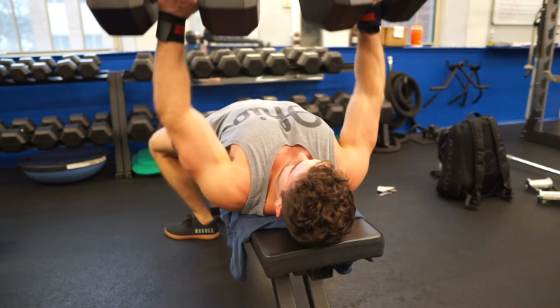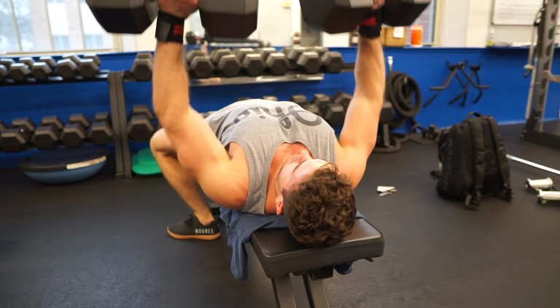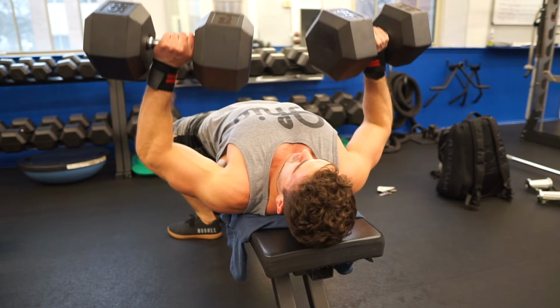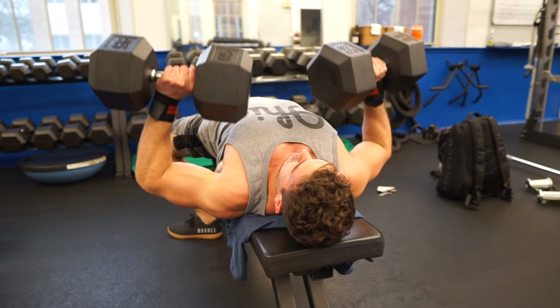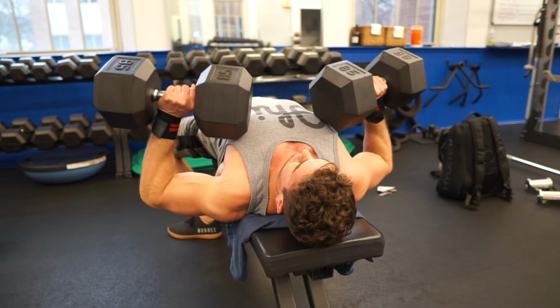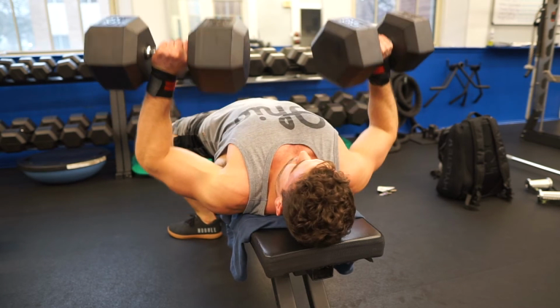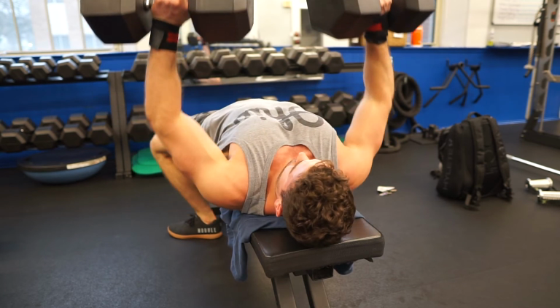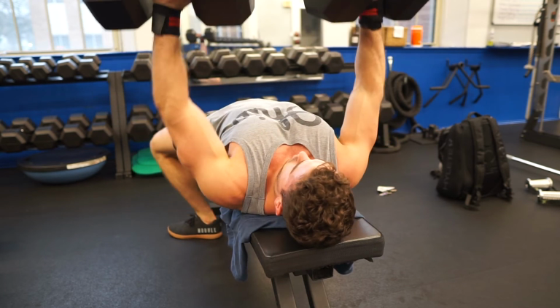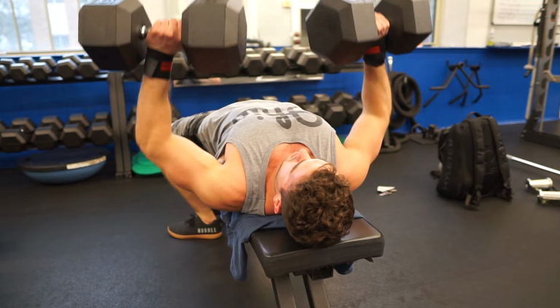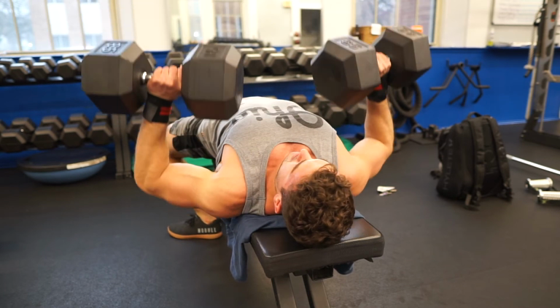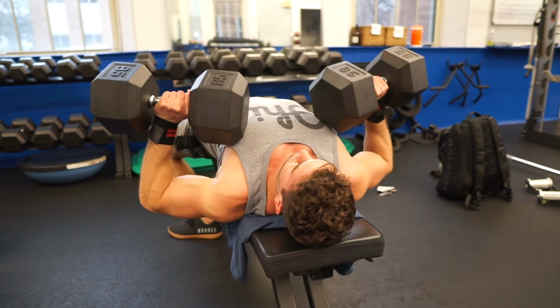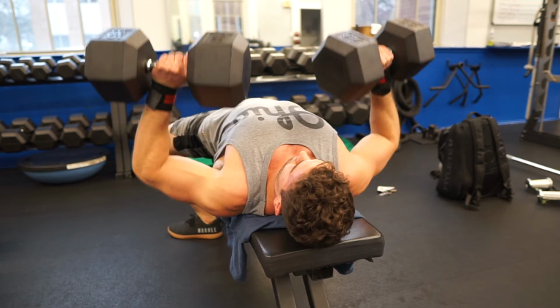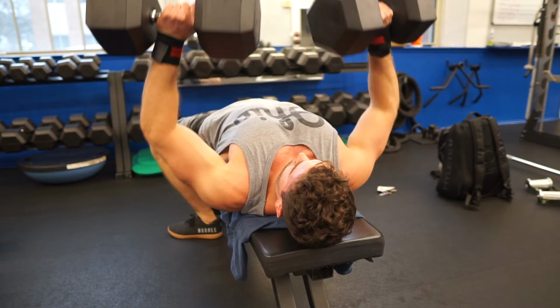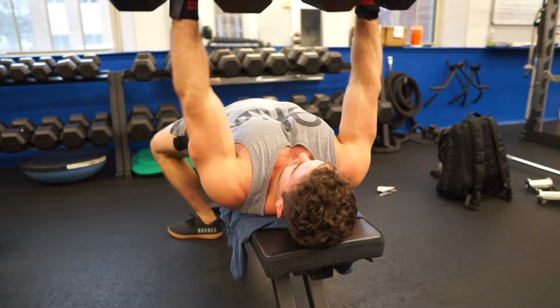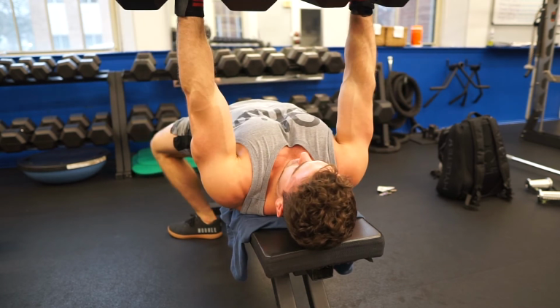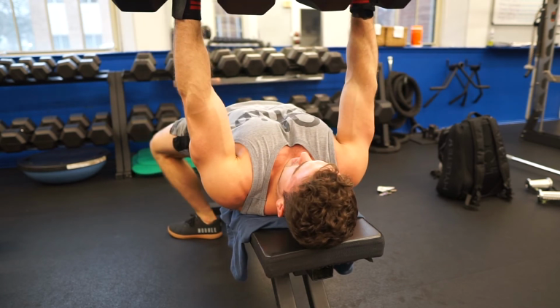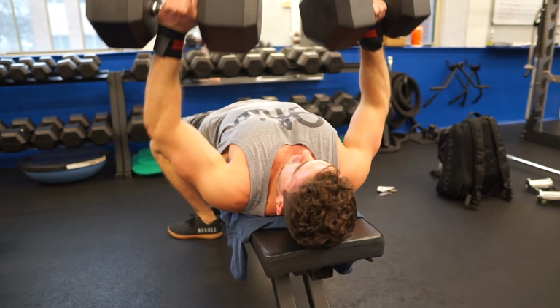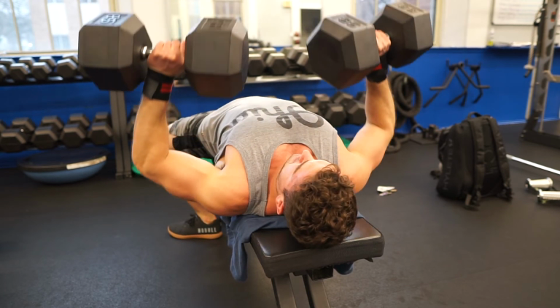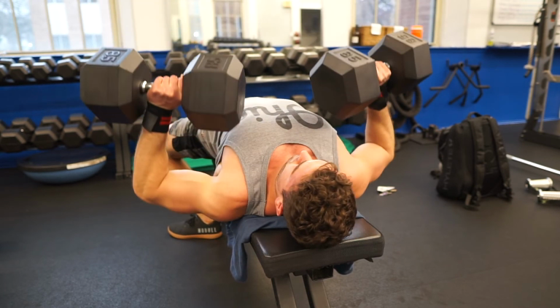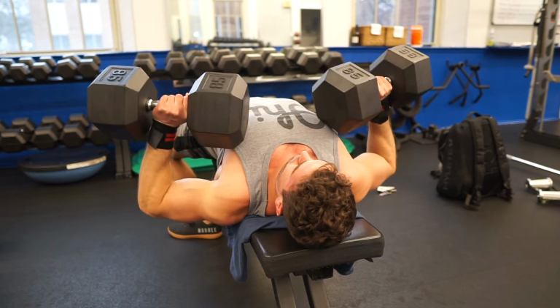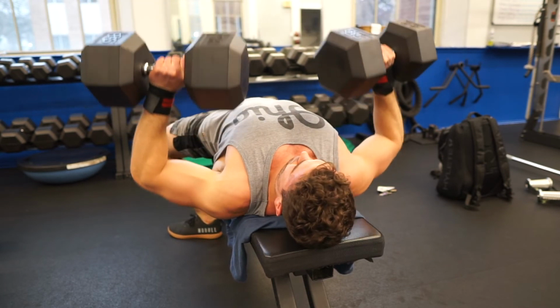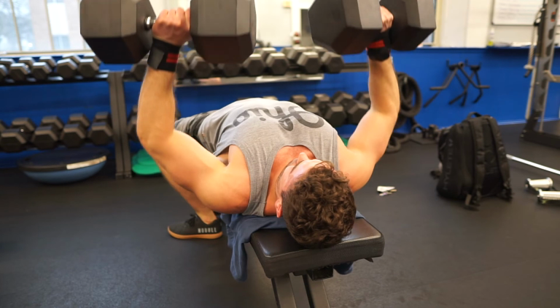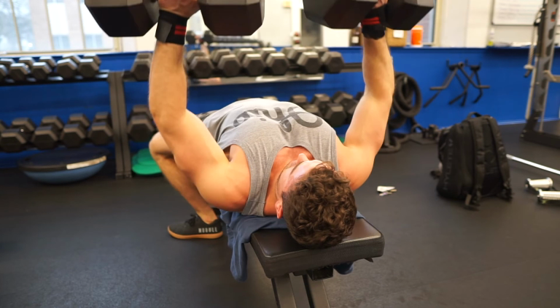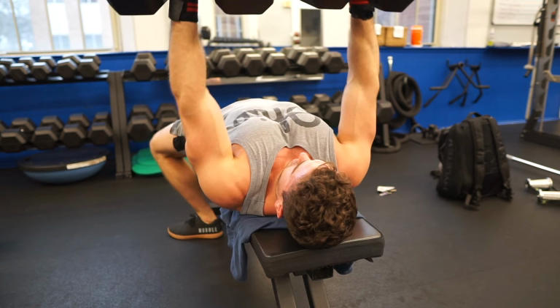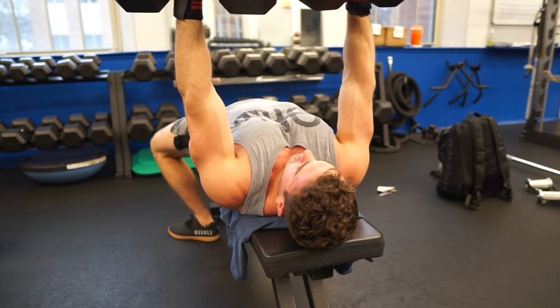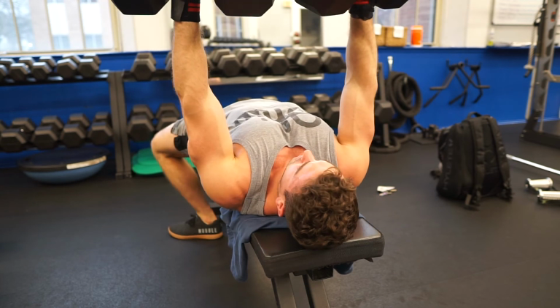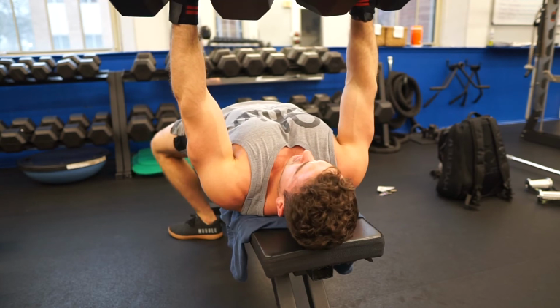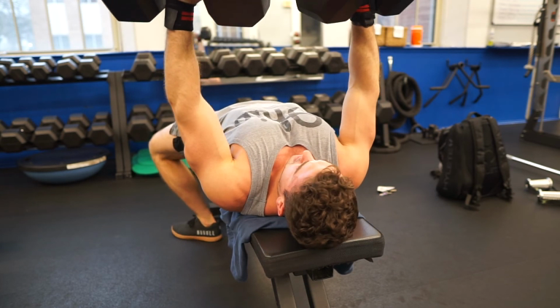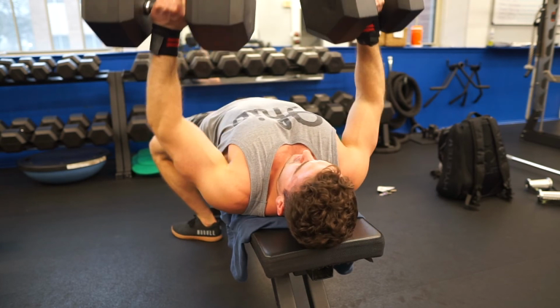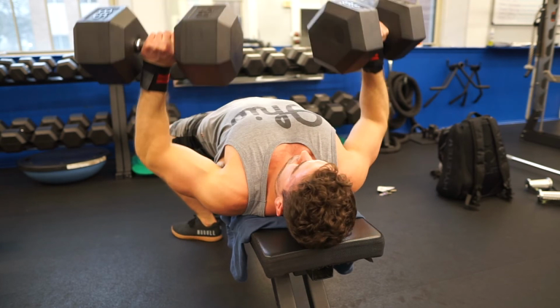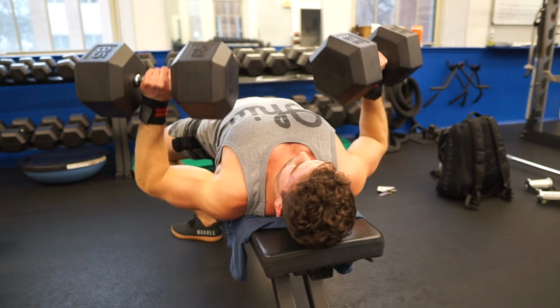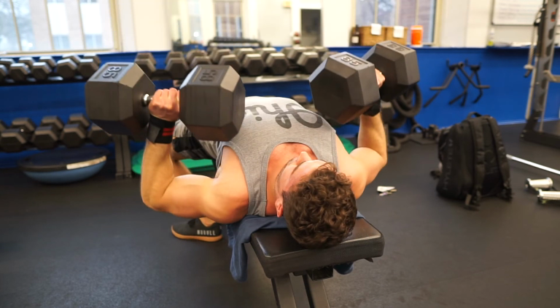Do not protract the scapula during eccentric movement. The scapula should move freely — just make sure that you do not pin your scapula down and back.